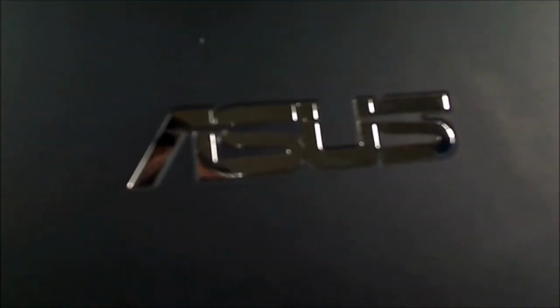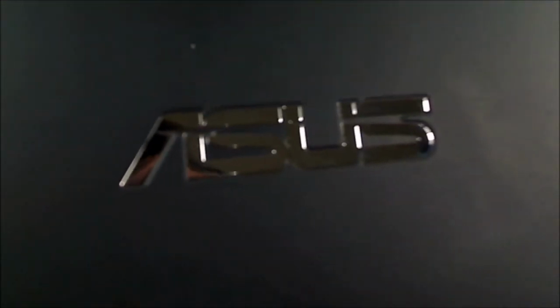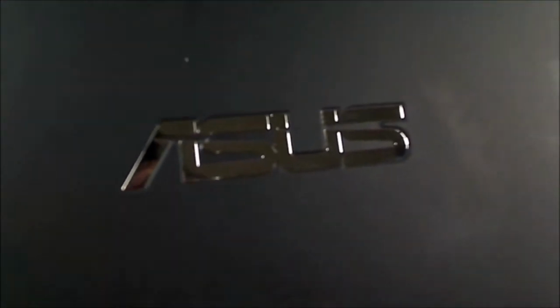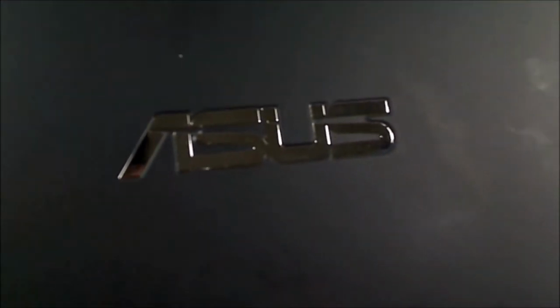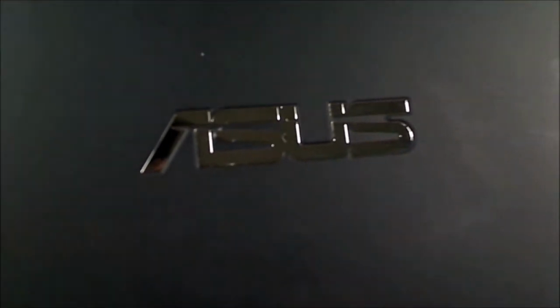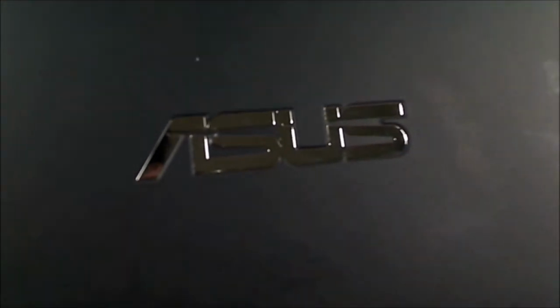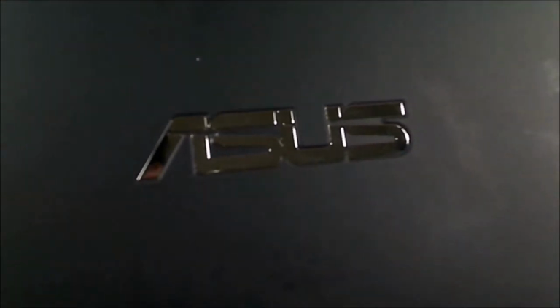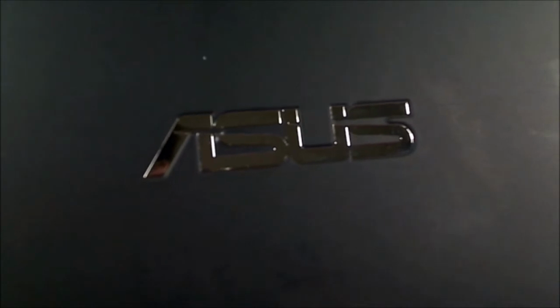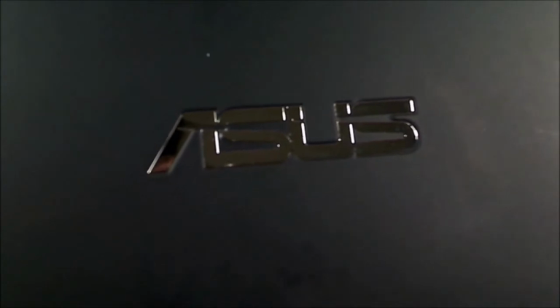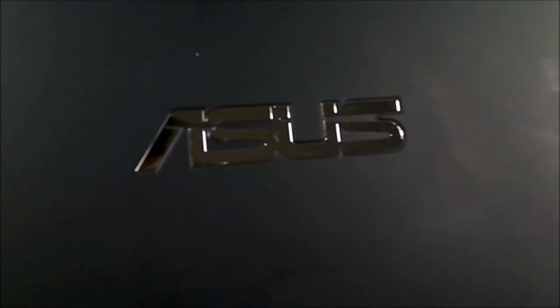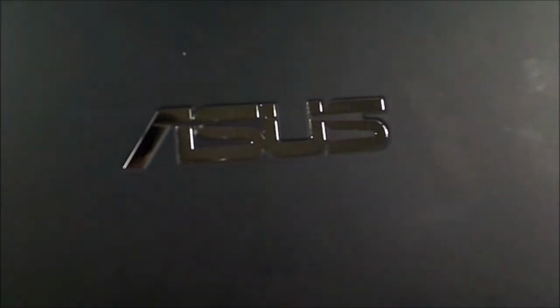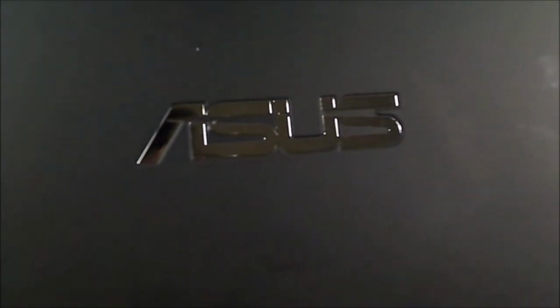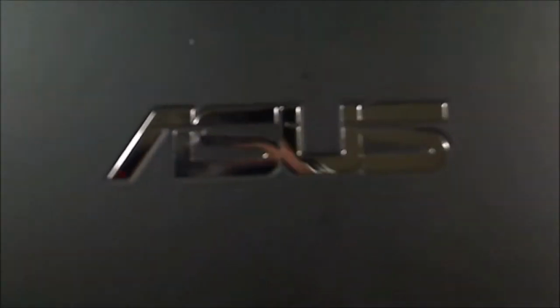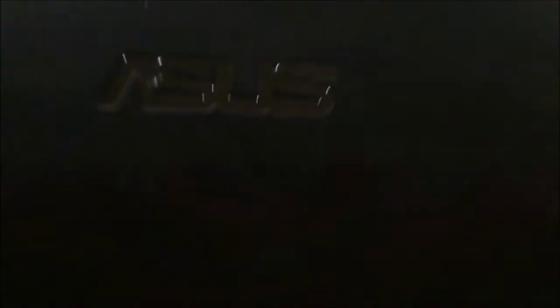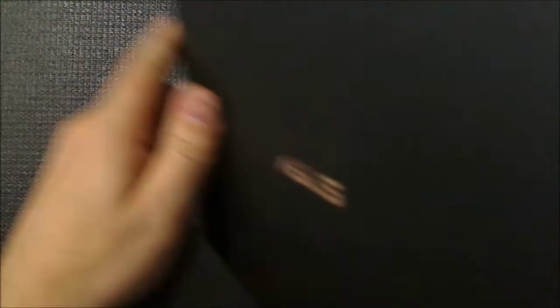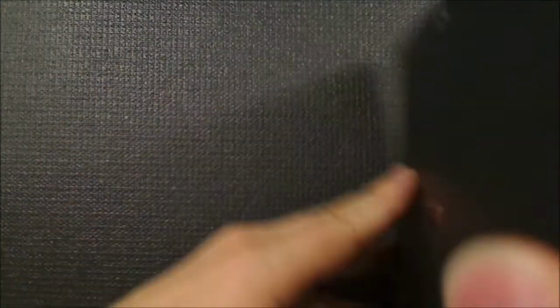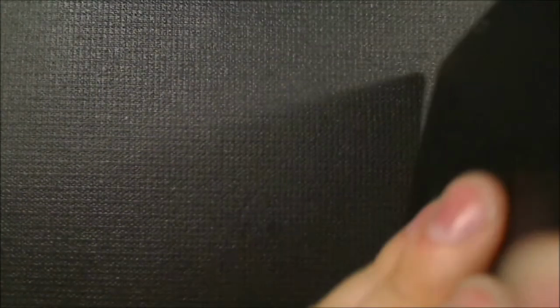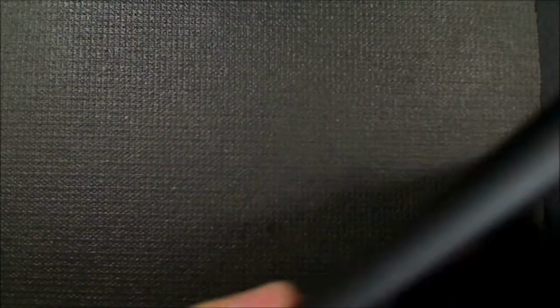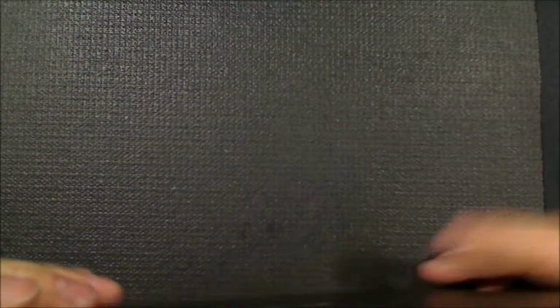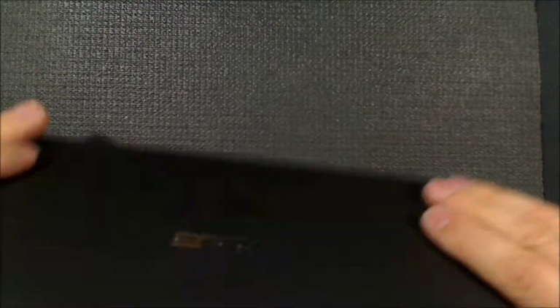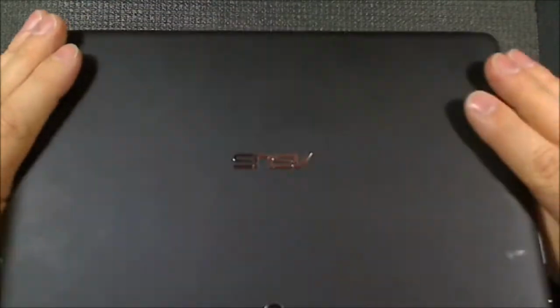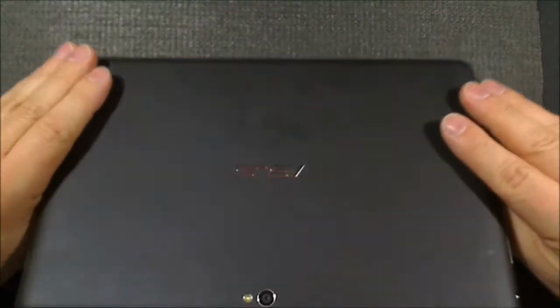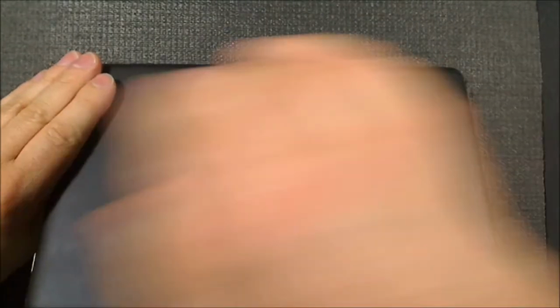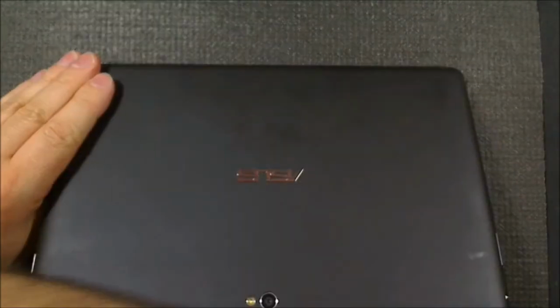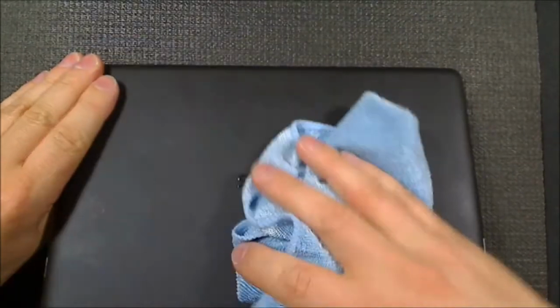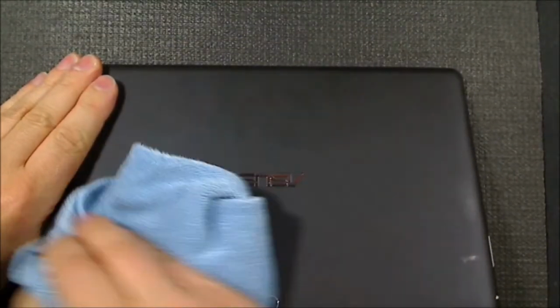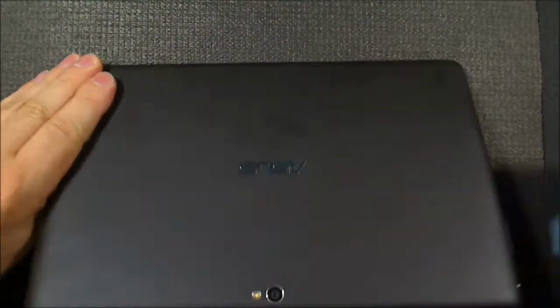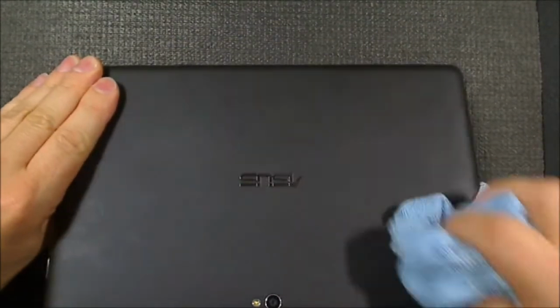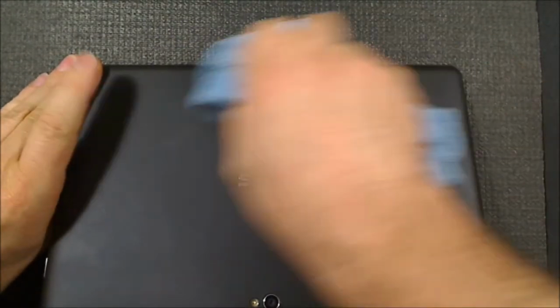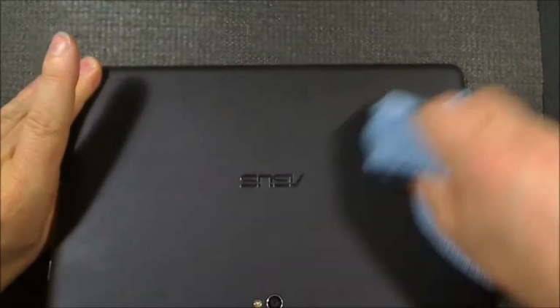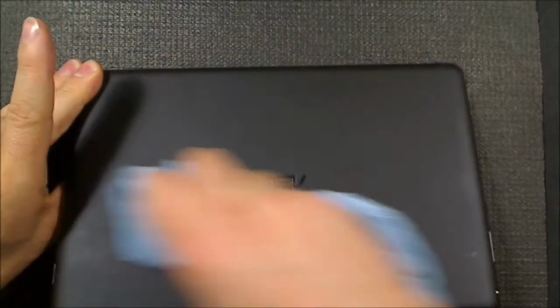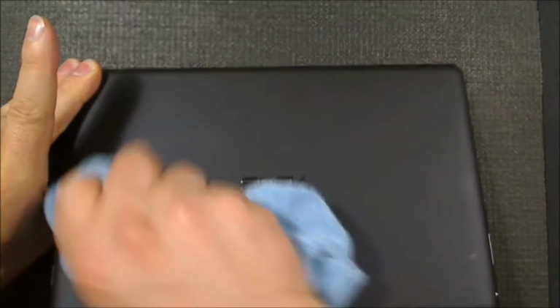Hello everyone, this is my ASUS ME400C VivaTab Smart. As most of you who are watching these videos will know, this has been well-reviewed on my channel.